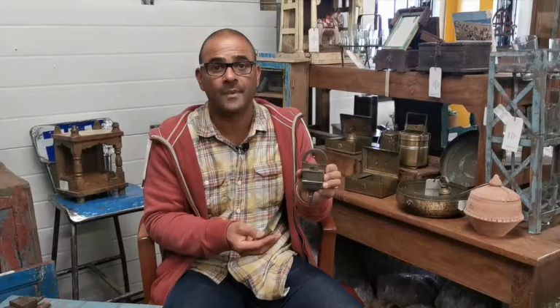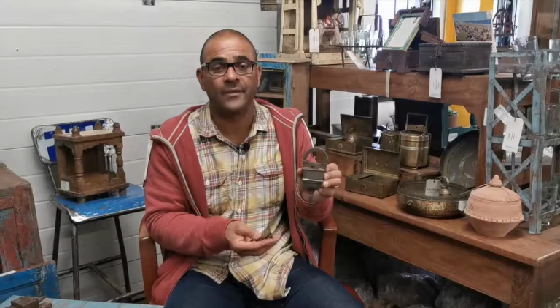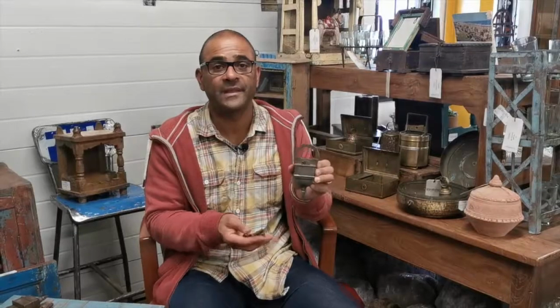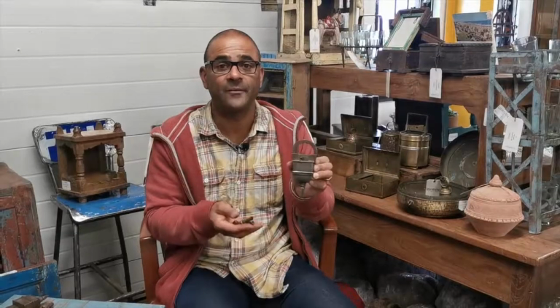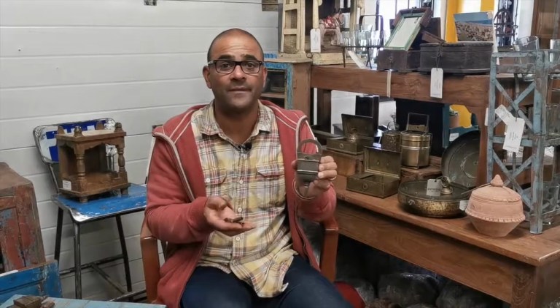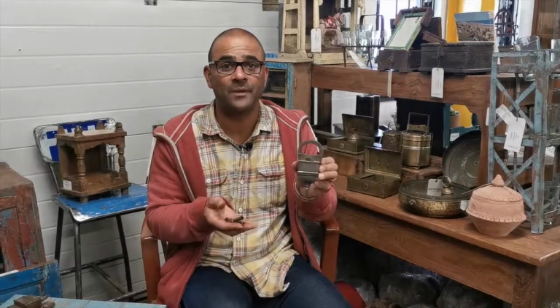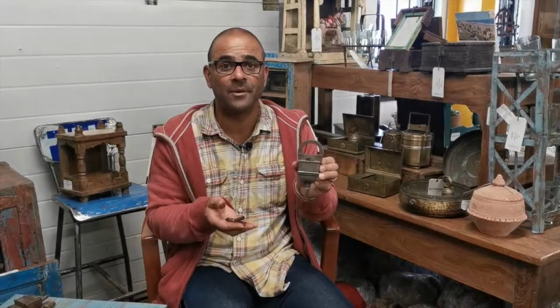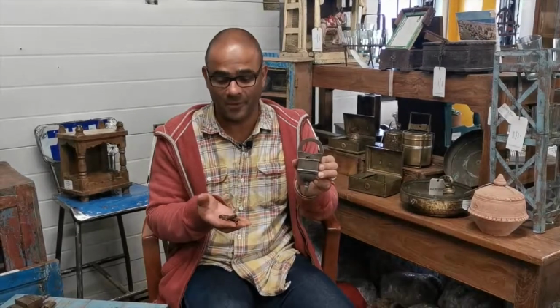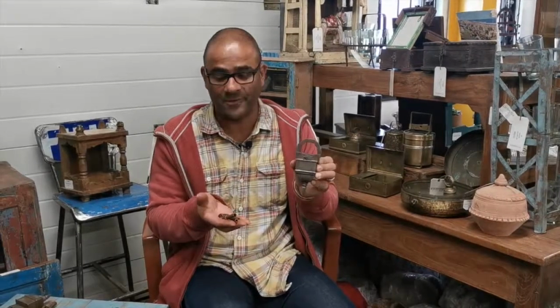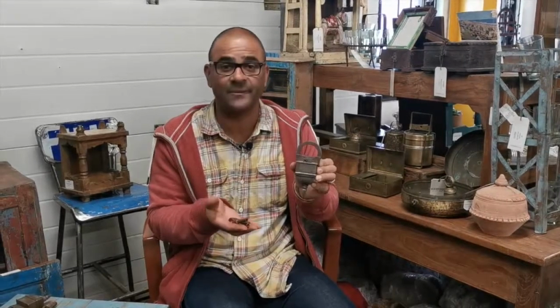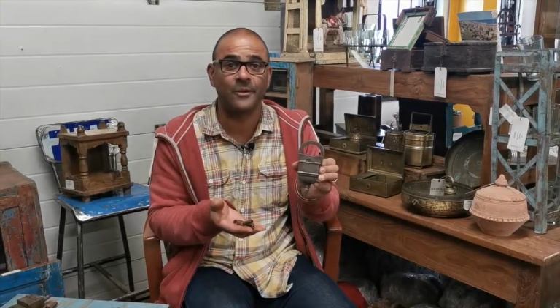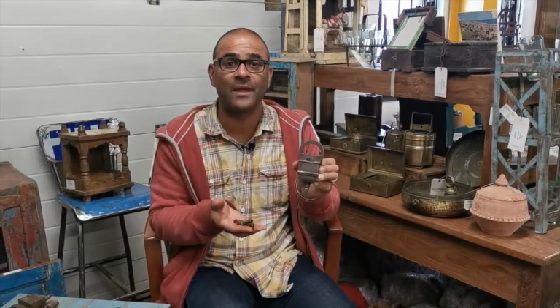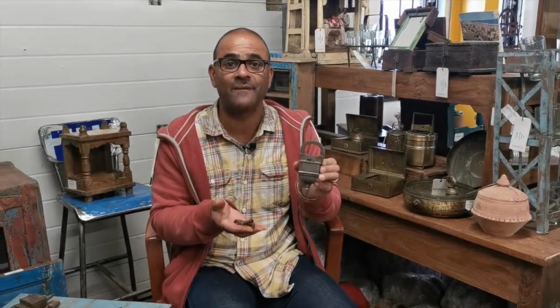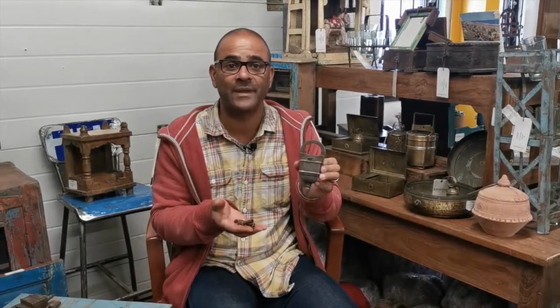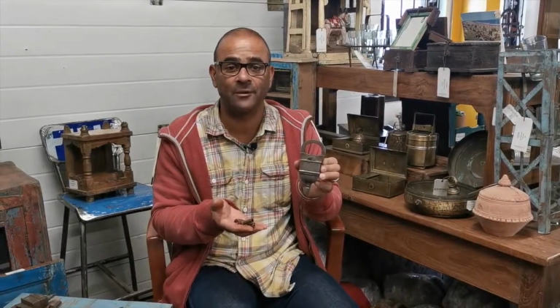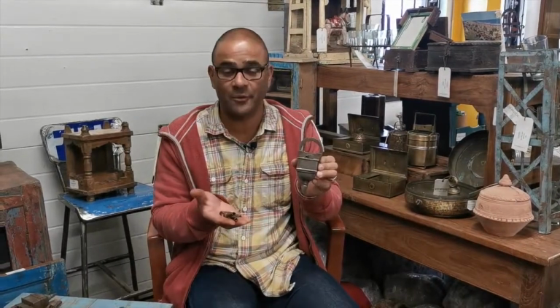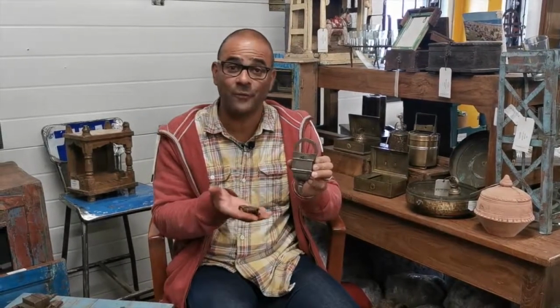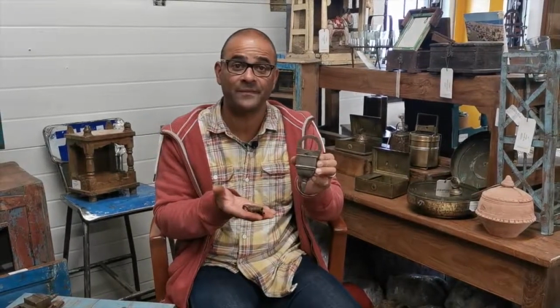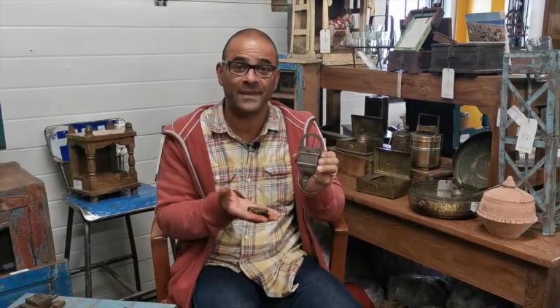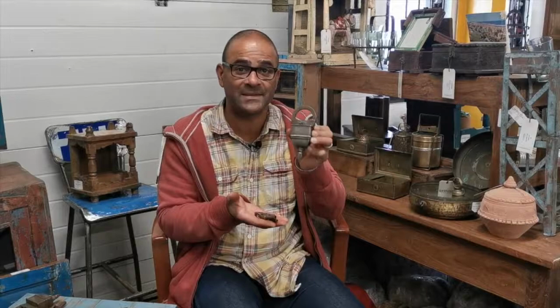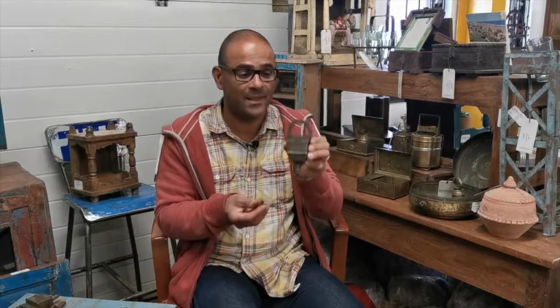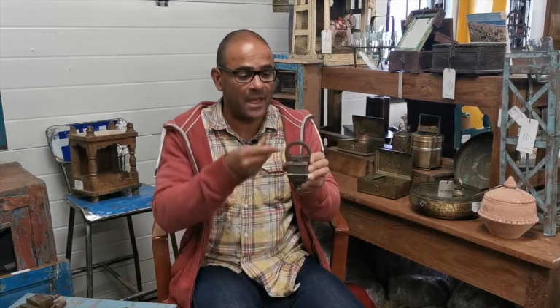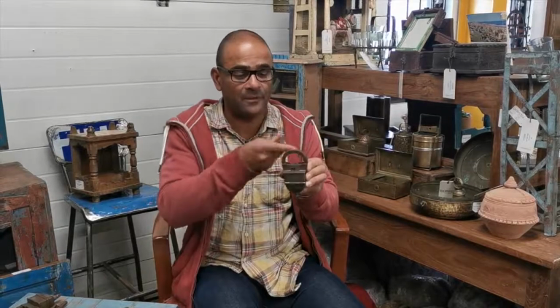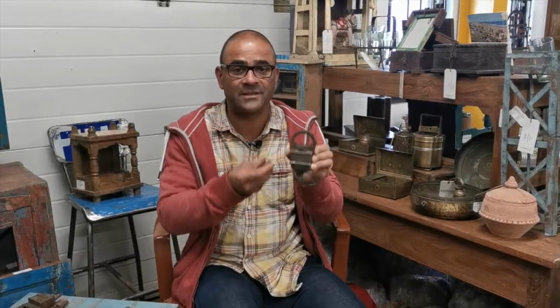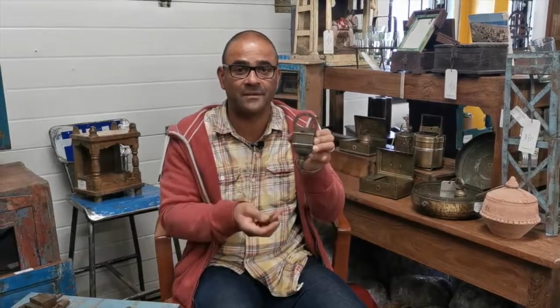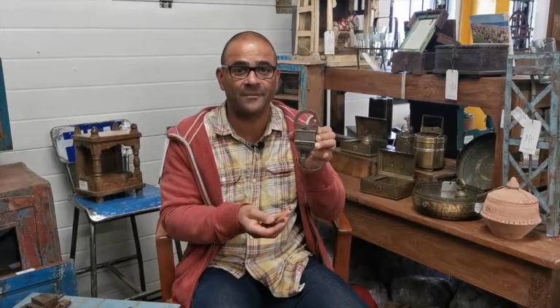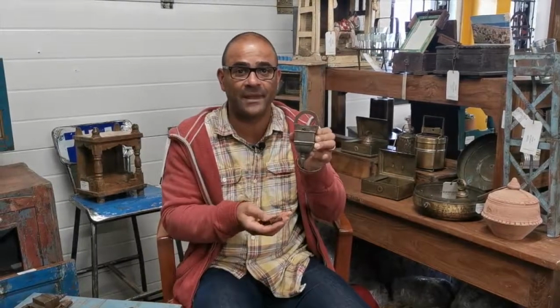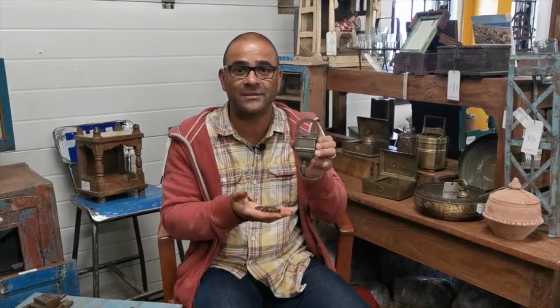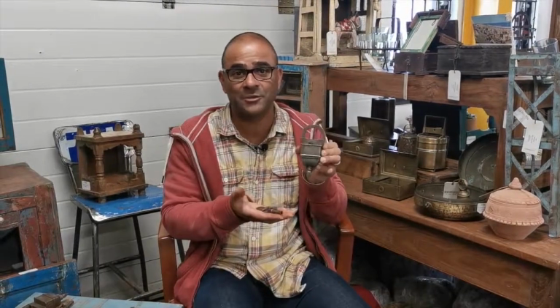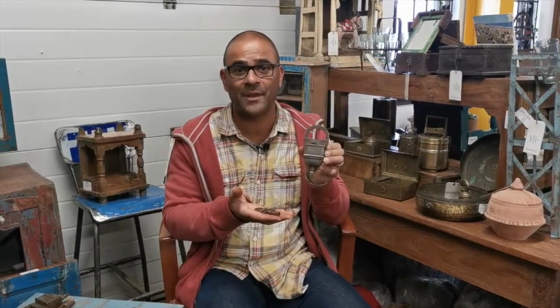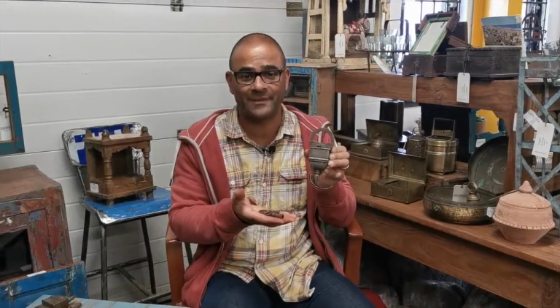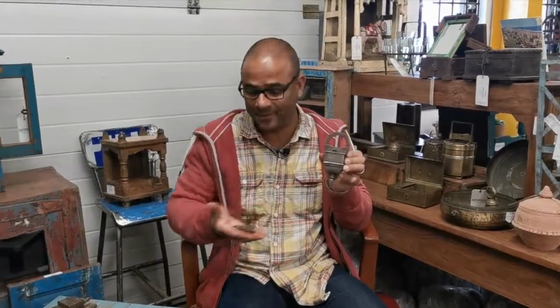This is another one of our really popular locks and this is what we call our four key lock. There are four different keys that unlock the shank to this one here and I'll just show you how it's done.